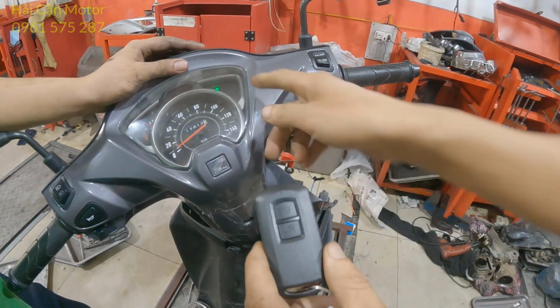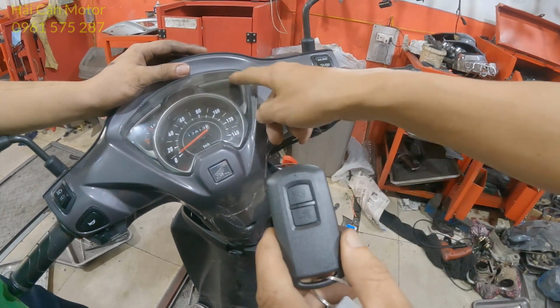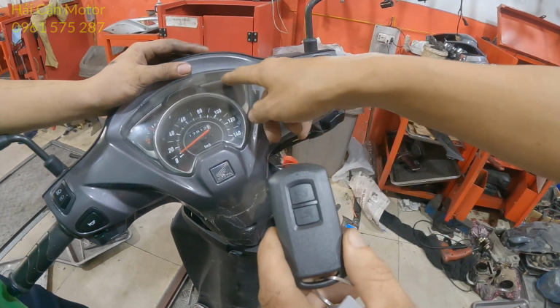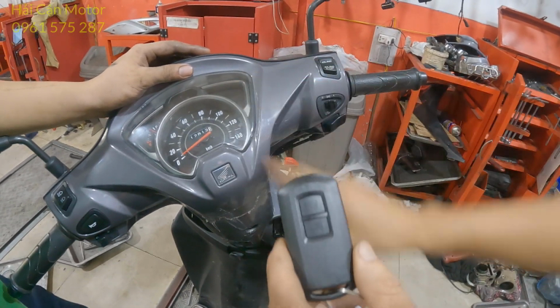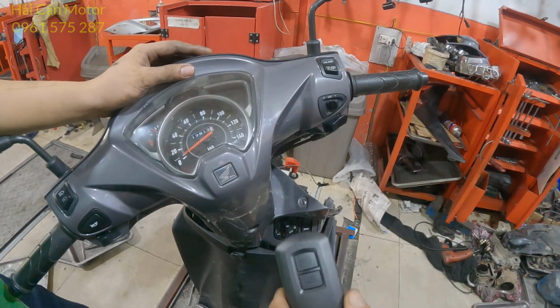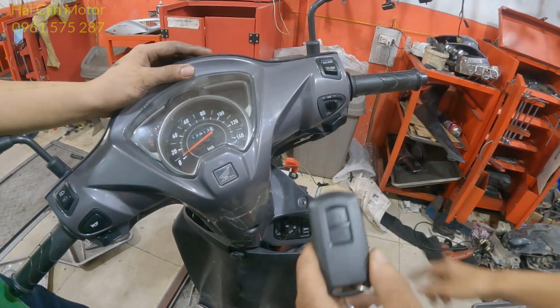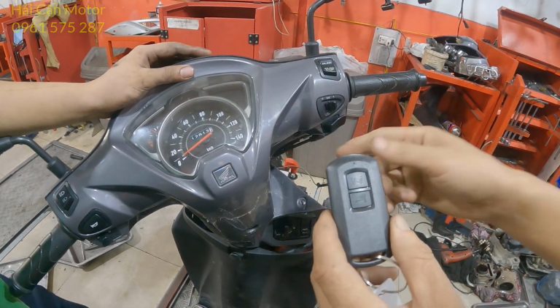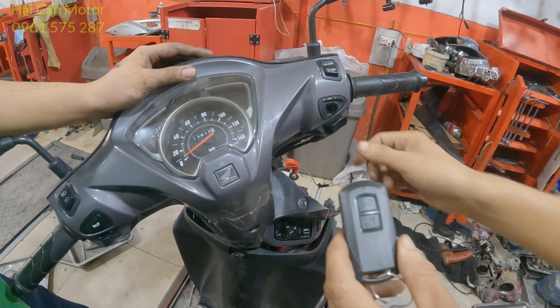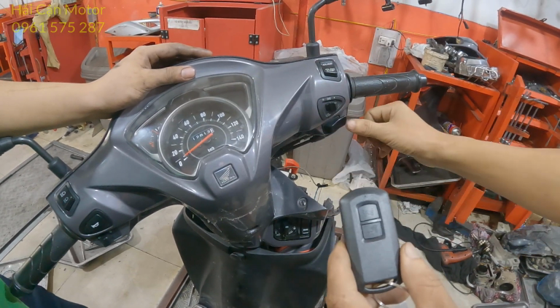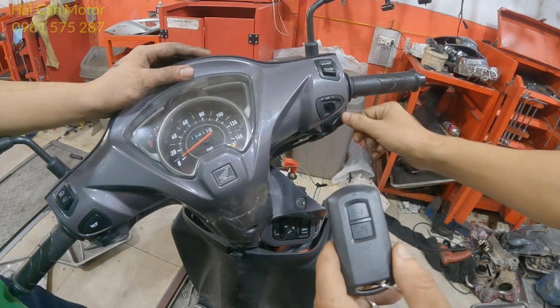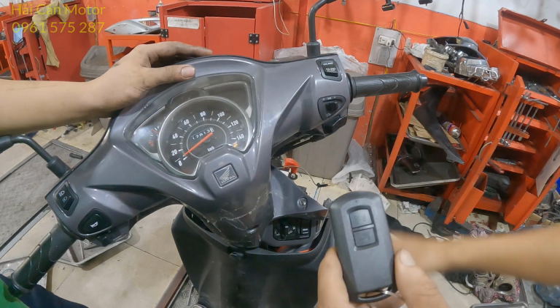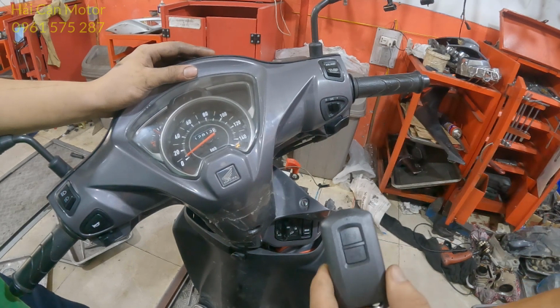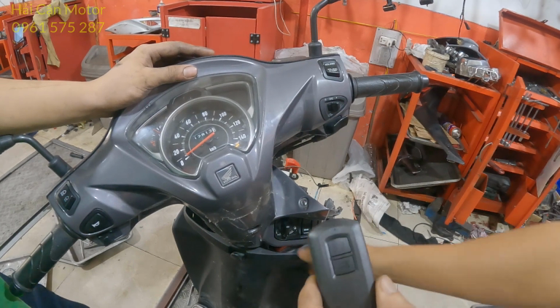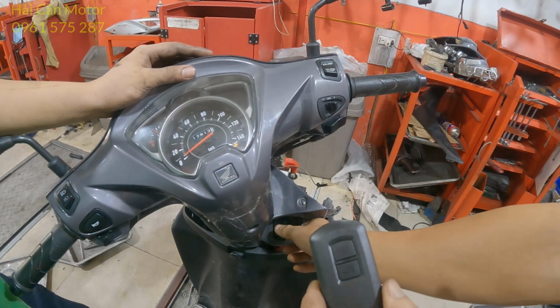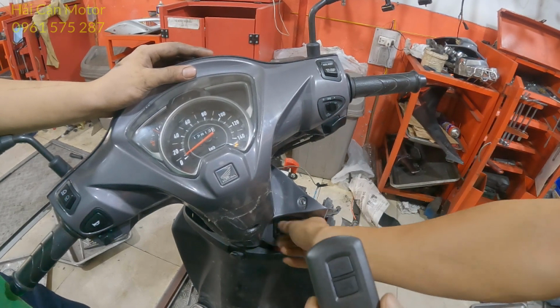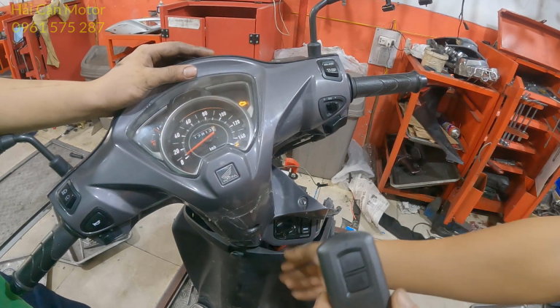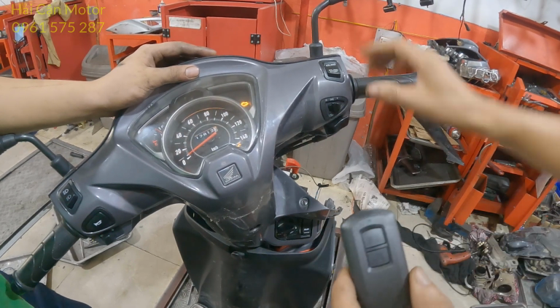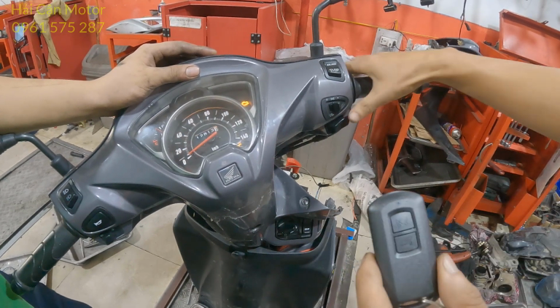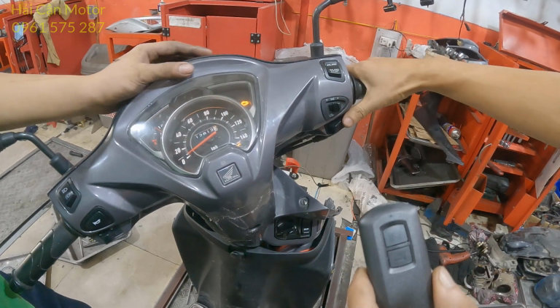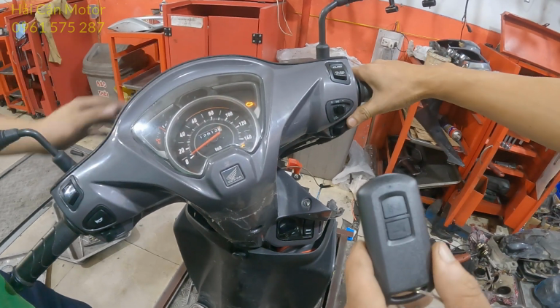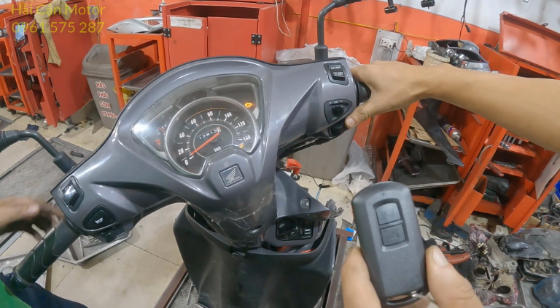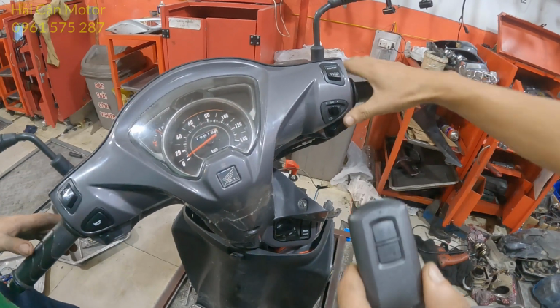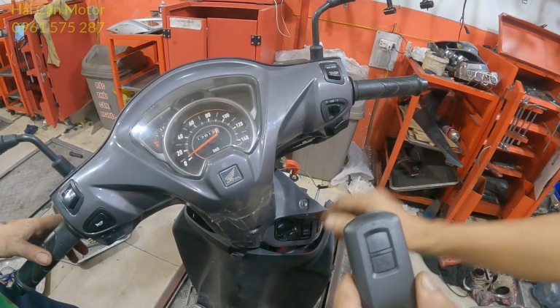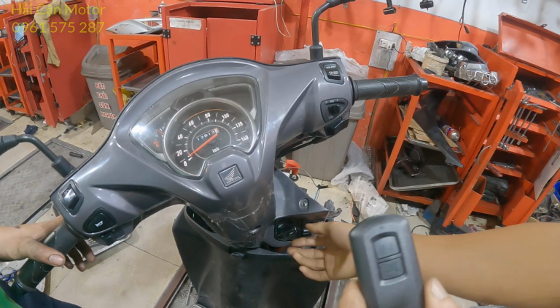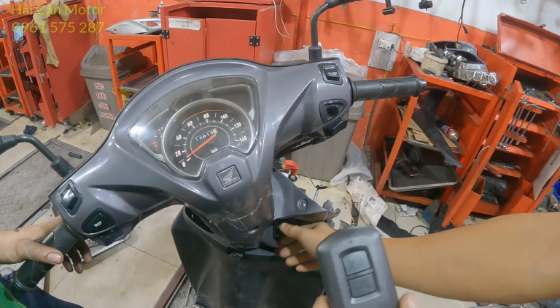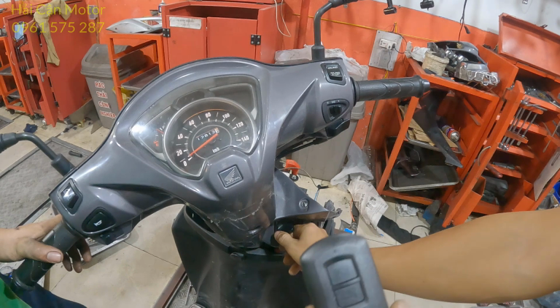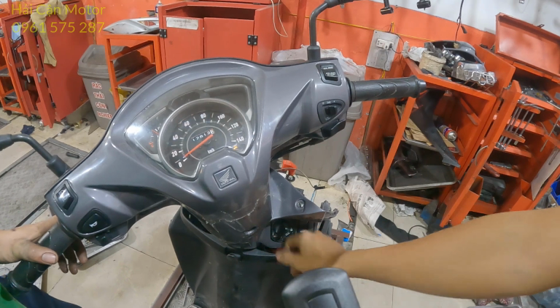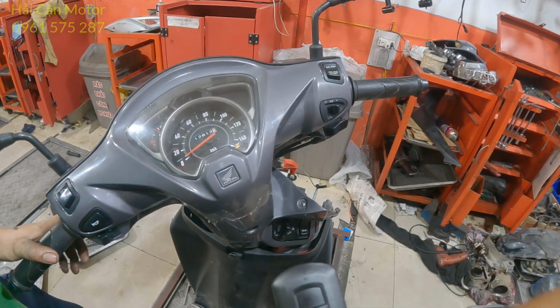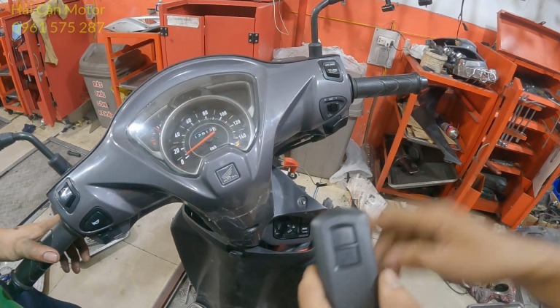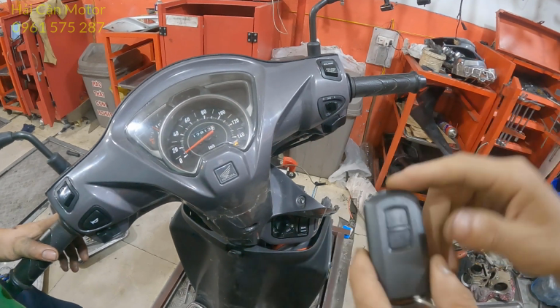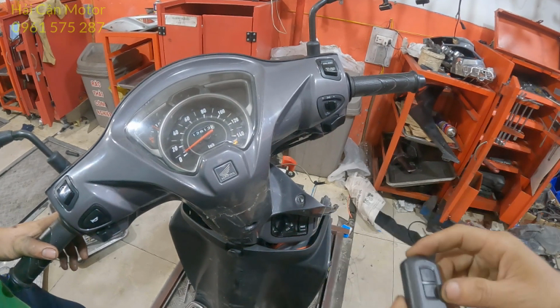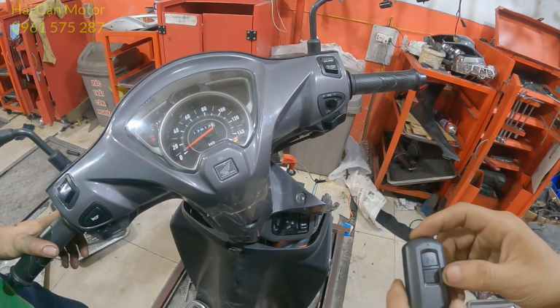Đèn xi nháy của mình bây giờ đã sáng lên rồi. Bây giờ mình sẽ đánh thức, bật khóa — ok. Thì đó là cái quy trình mà anh em đăng ký một cái FOB mới vào trên xe.